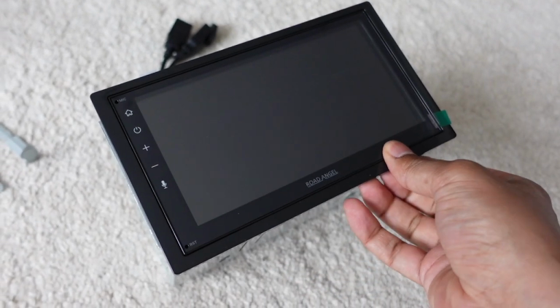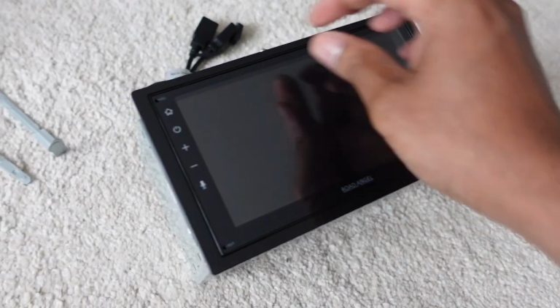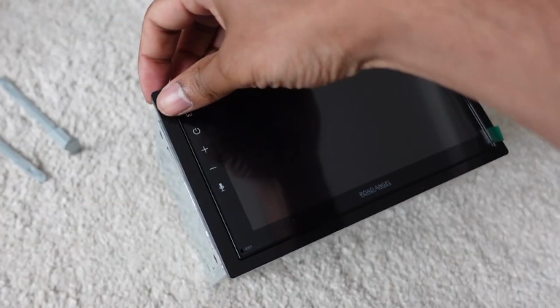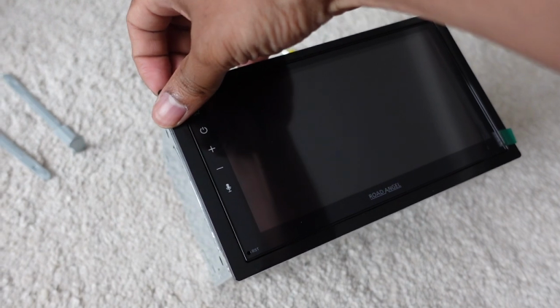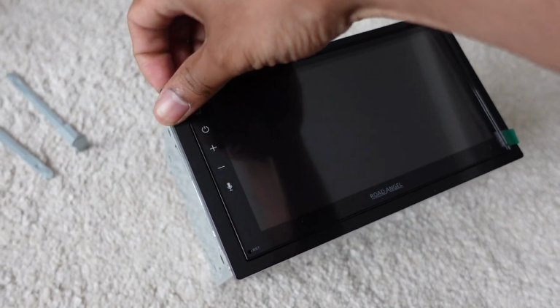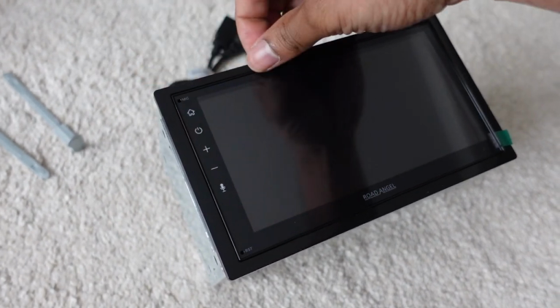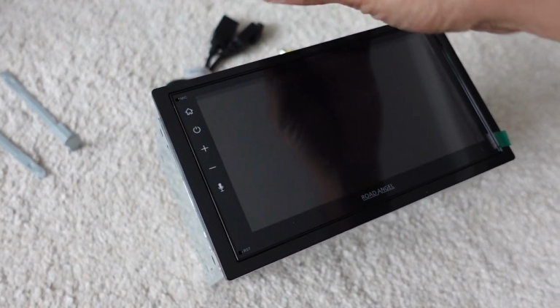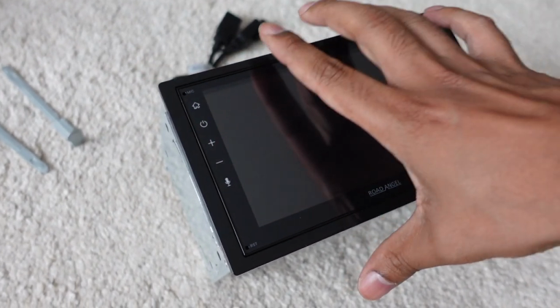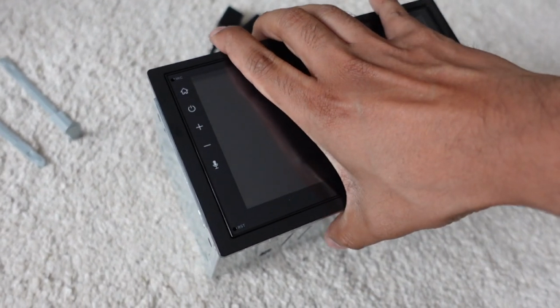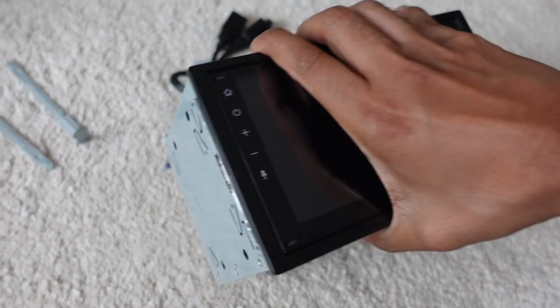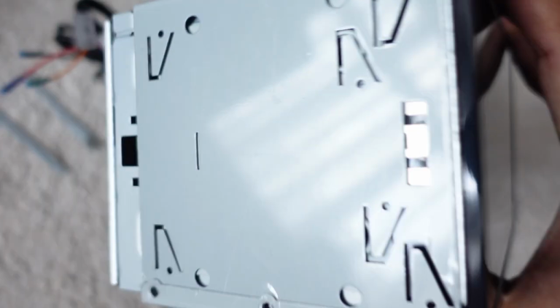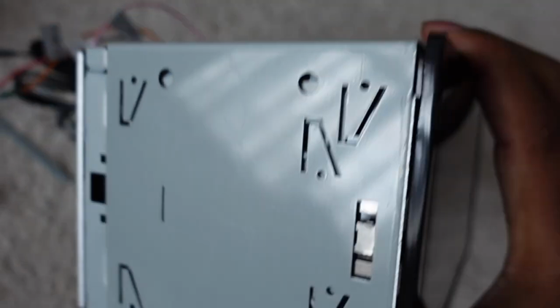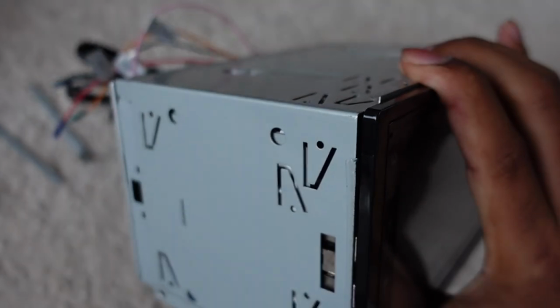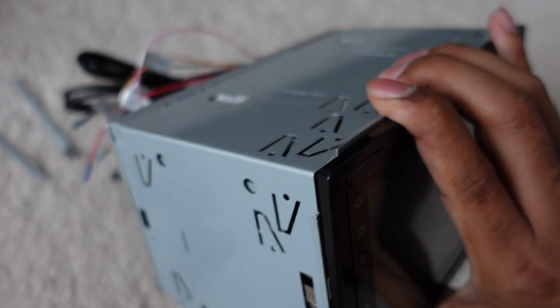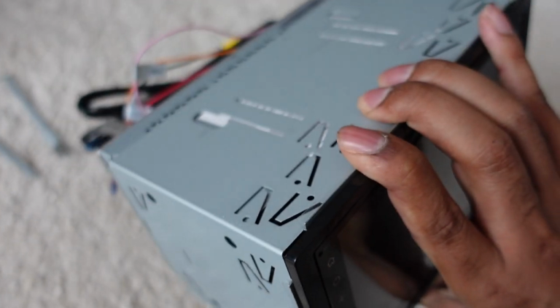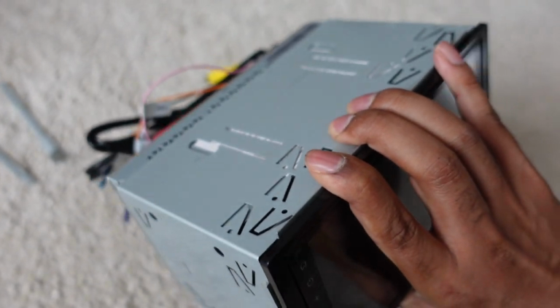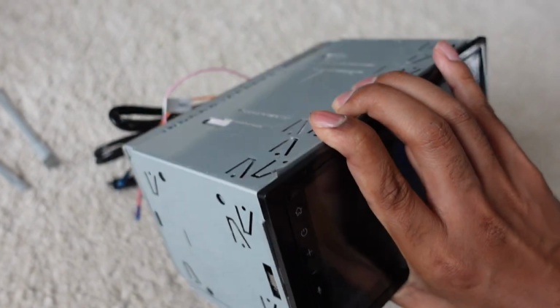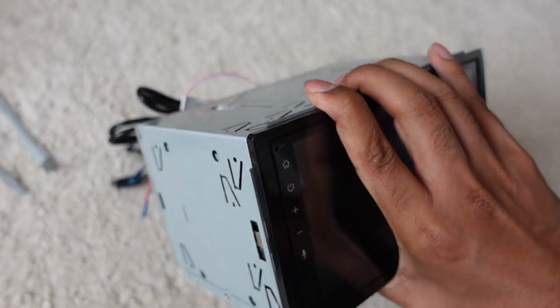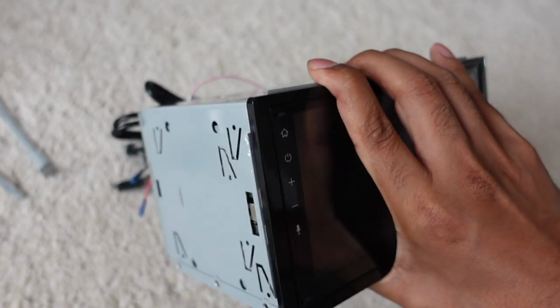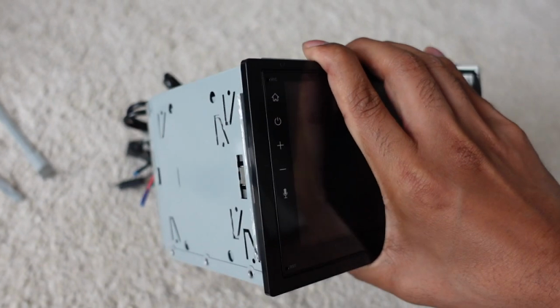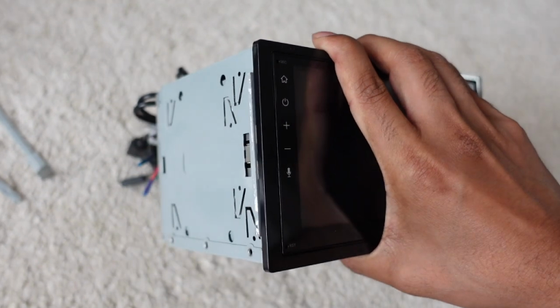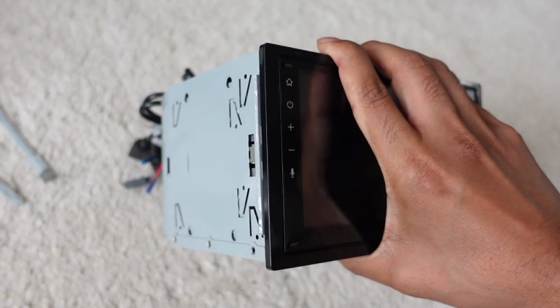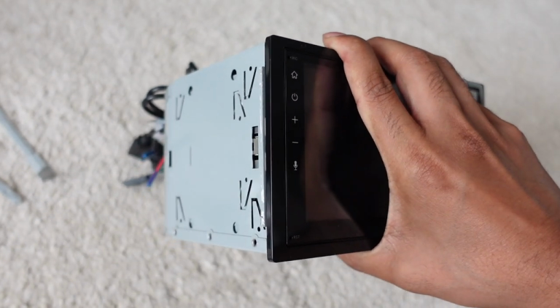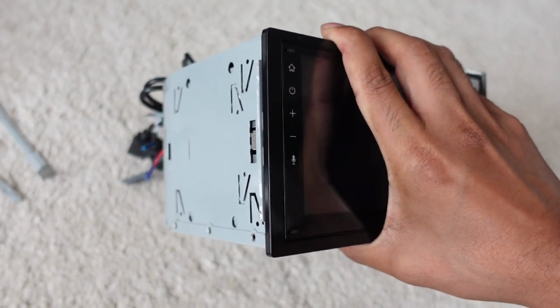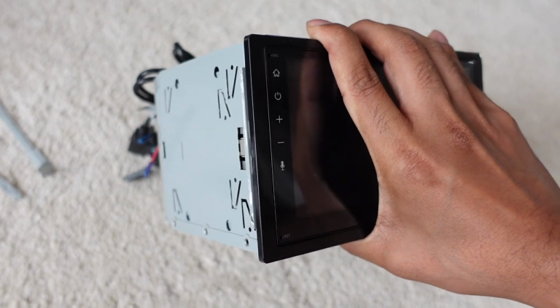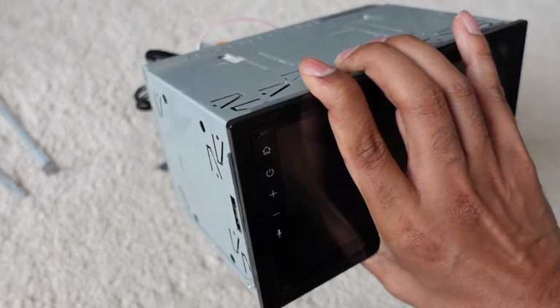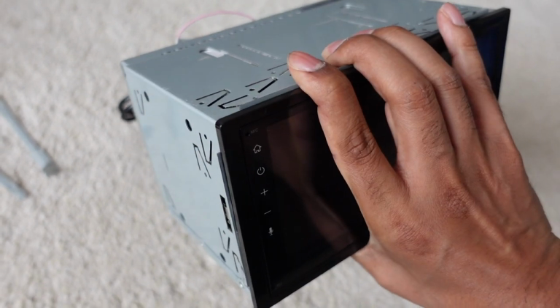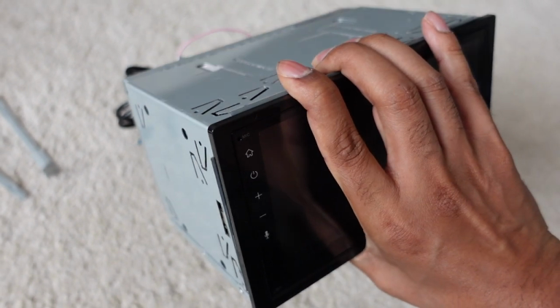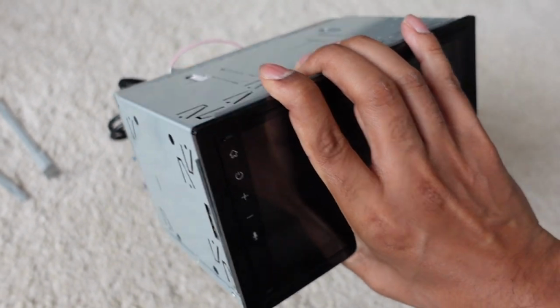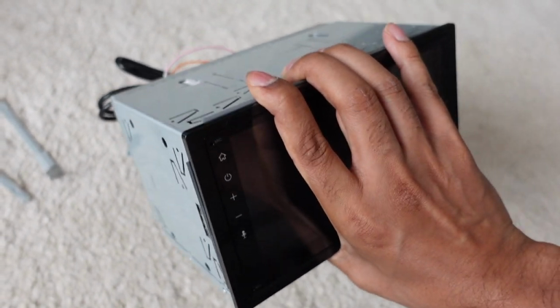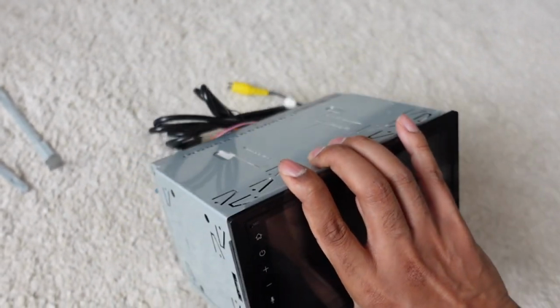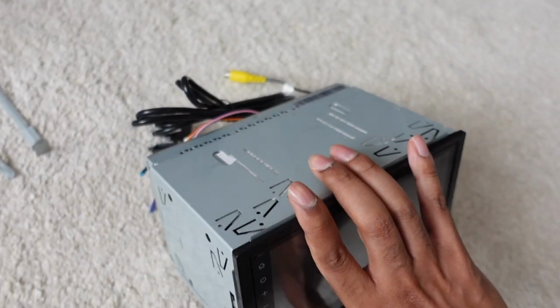Here's the stereo itself. As you can see, it's got the little plastic surround already attached, and it's also got the cage — that's what the keys are for removing. This all depends on whether or not your car requires the cage. For mine, the one that's actually installed in the car, I had to remove the cage.